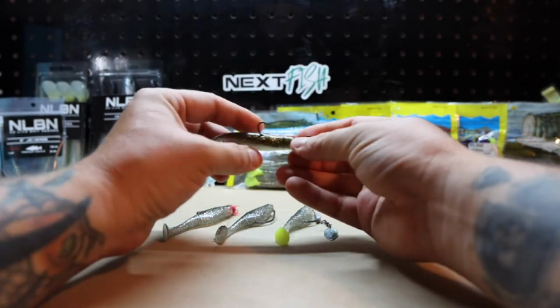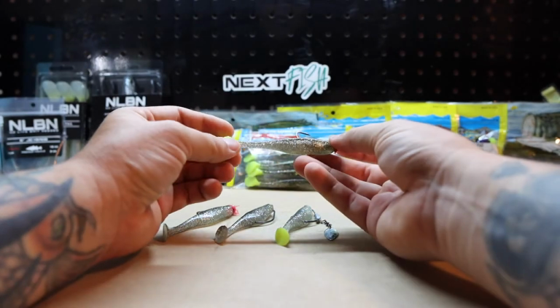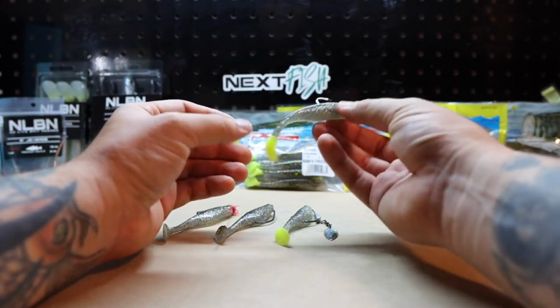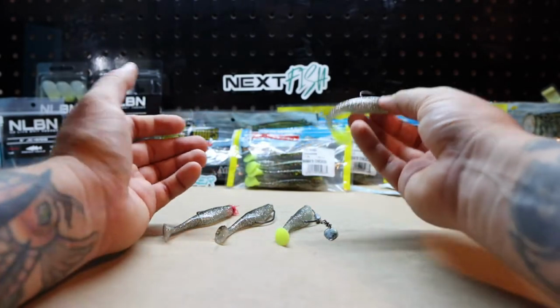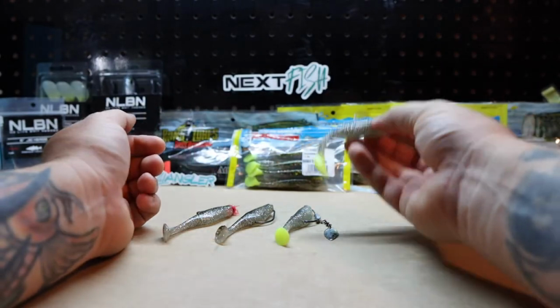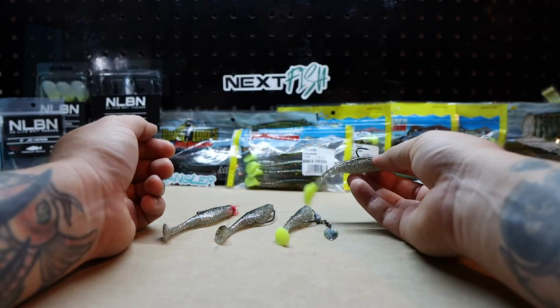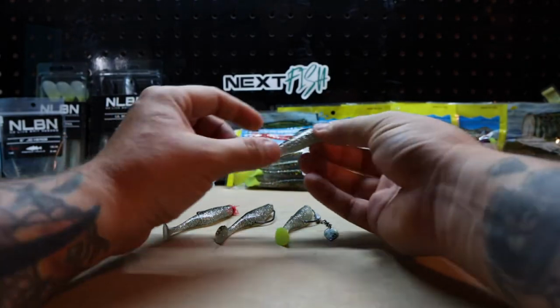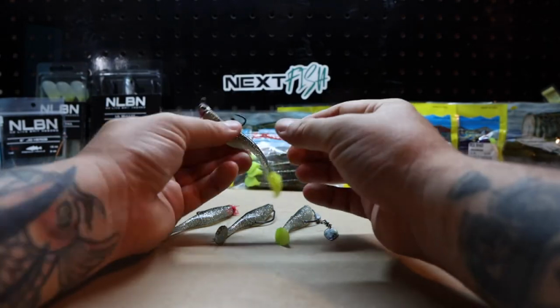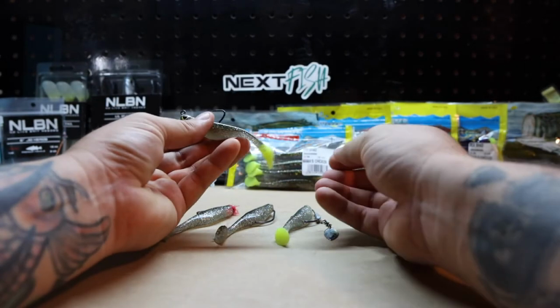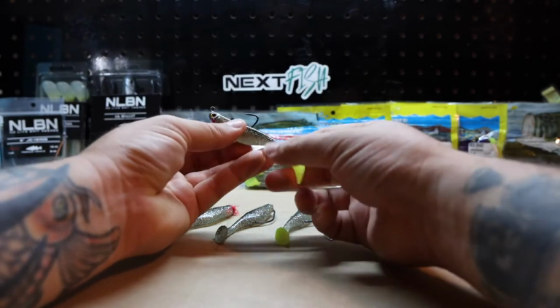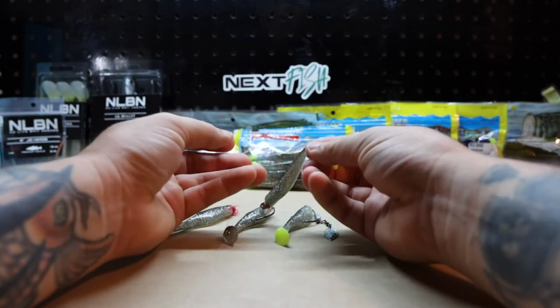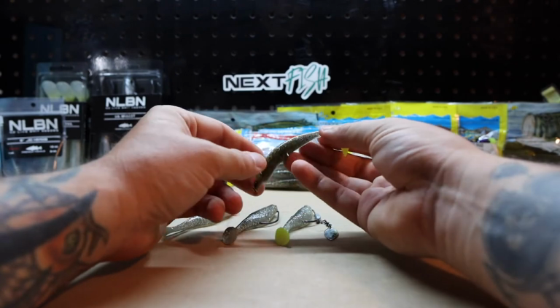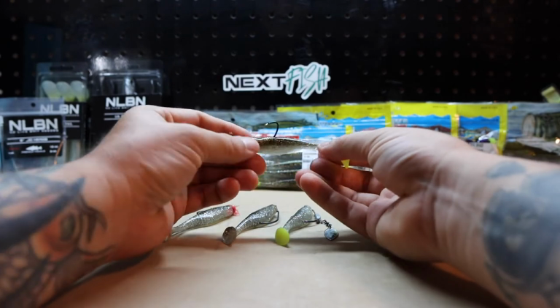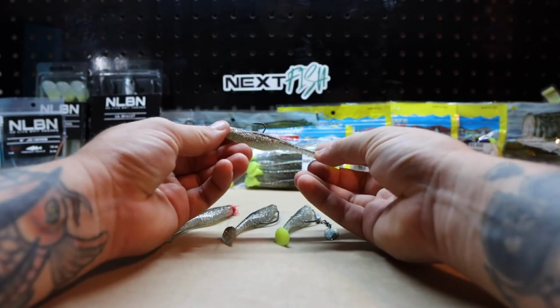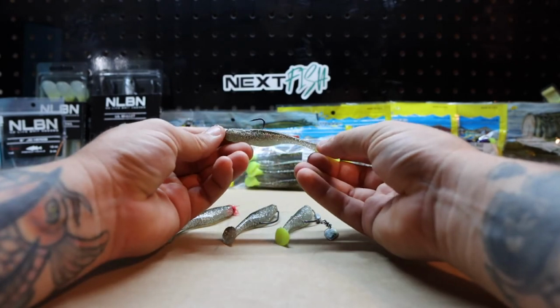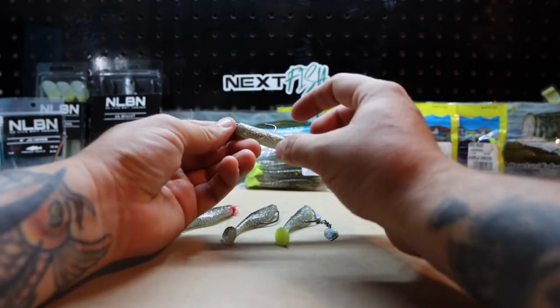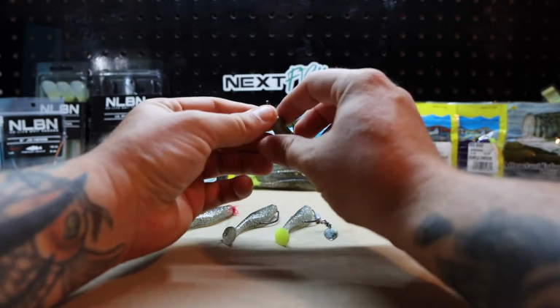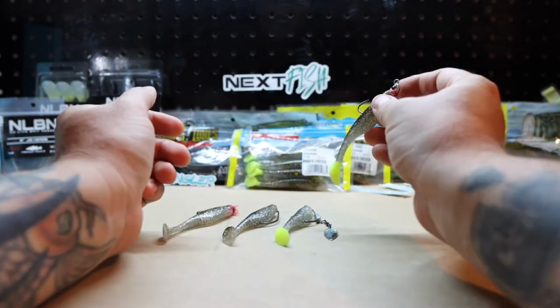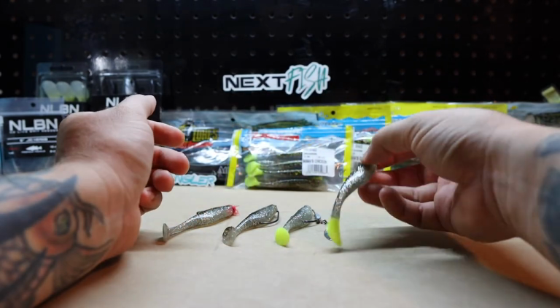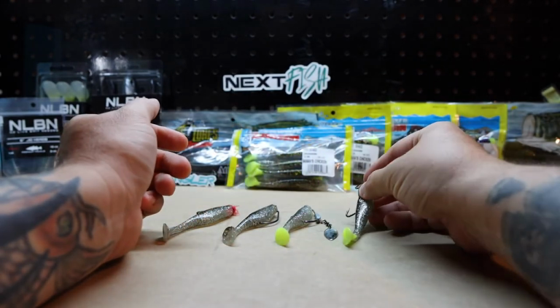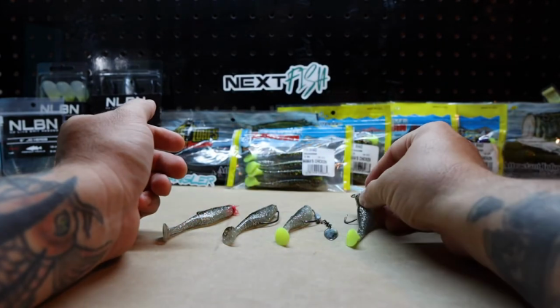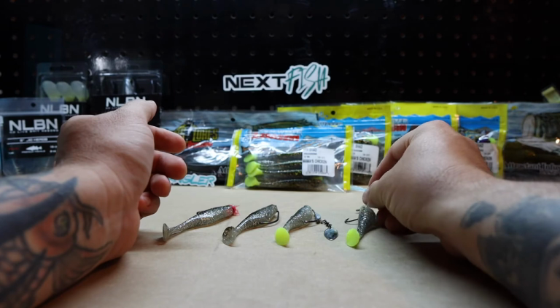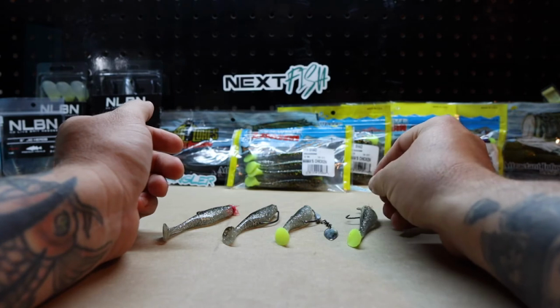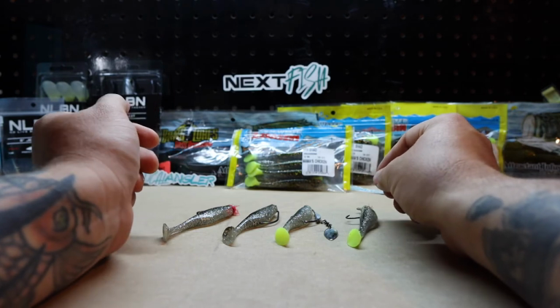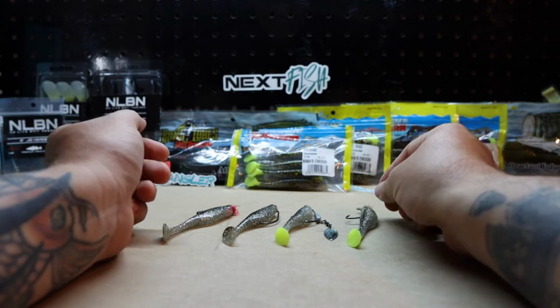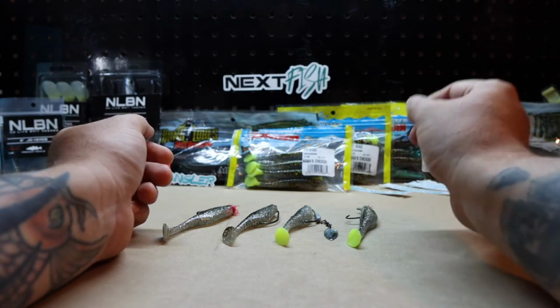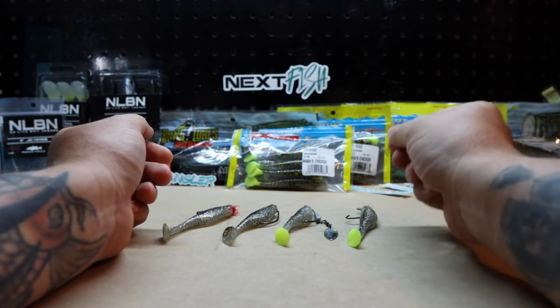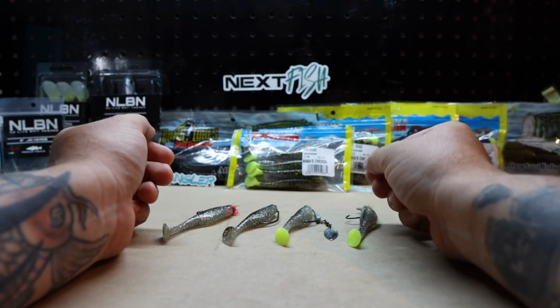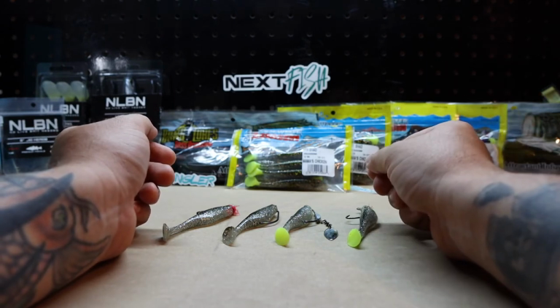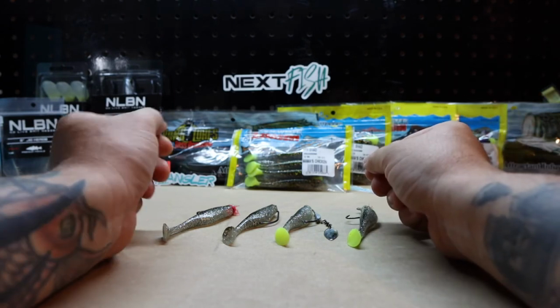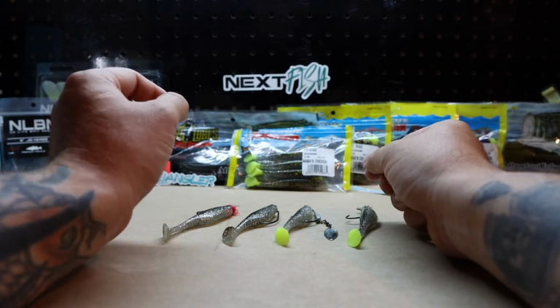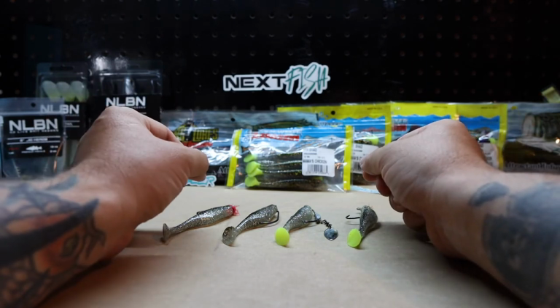It works for everything. This particular color is Mama's Chicken — and Mama's Chicken is a fish catcher, just so you know. They come in a 10-count and retail for $5.99.